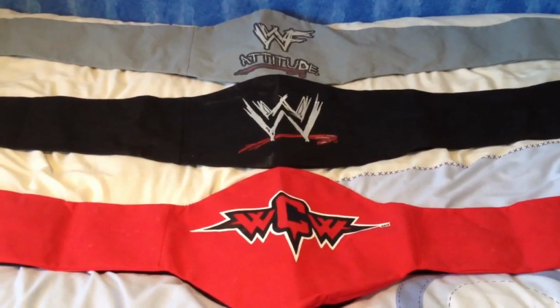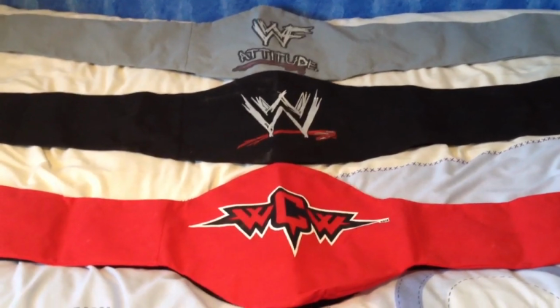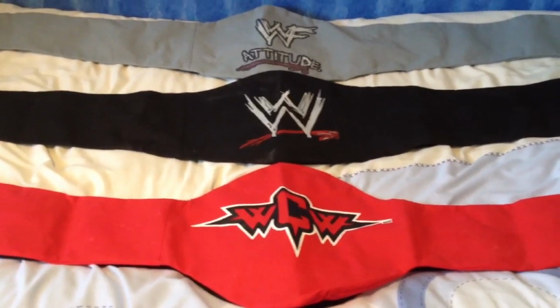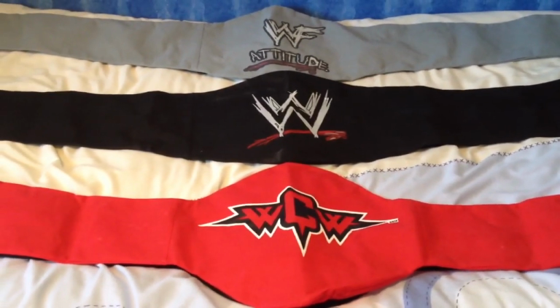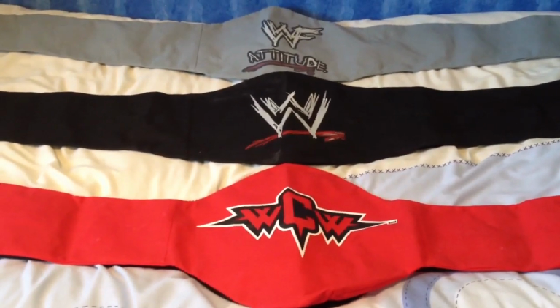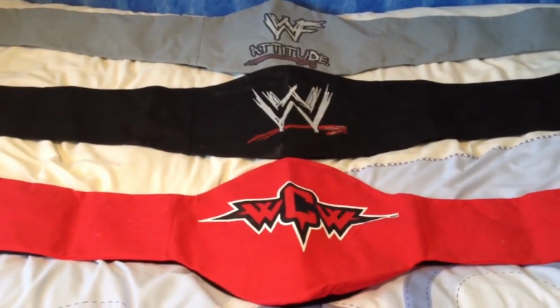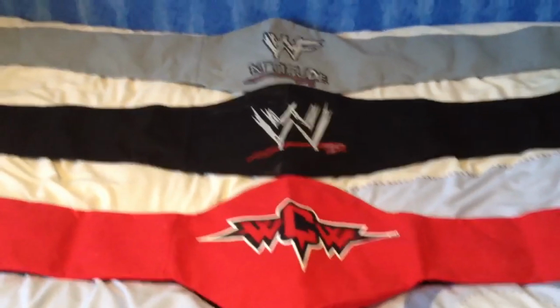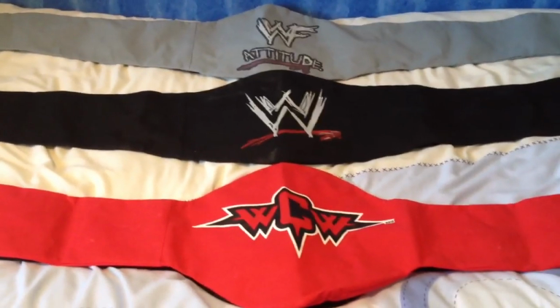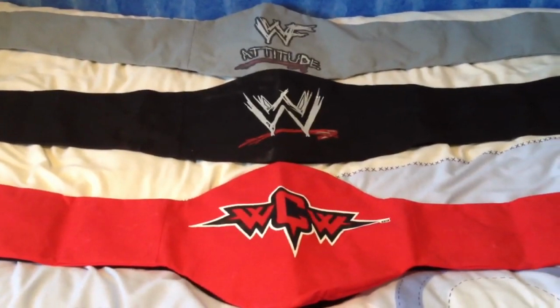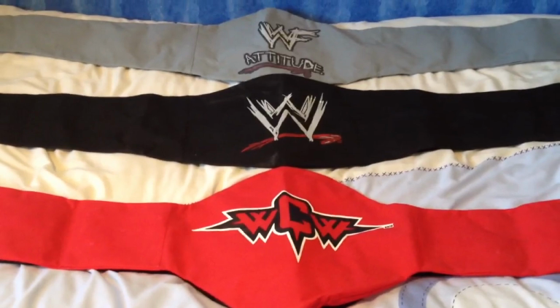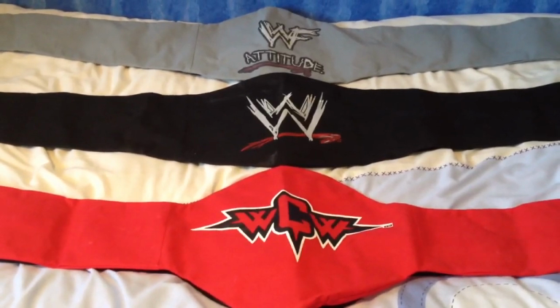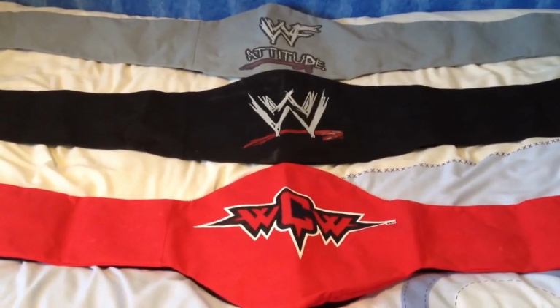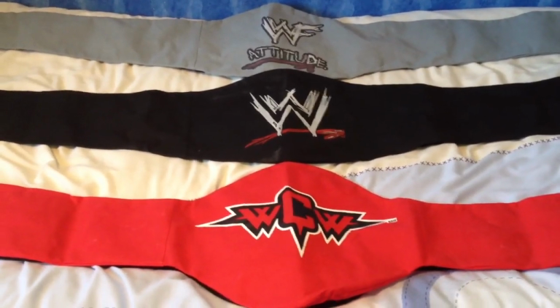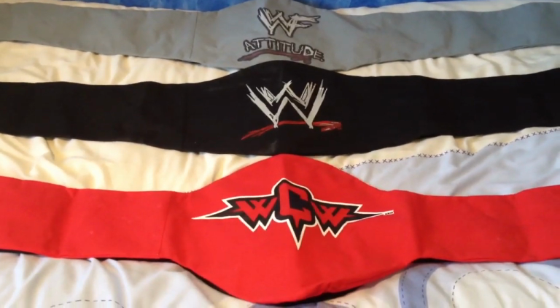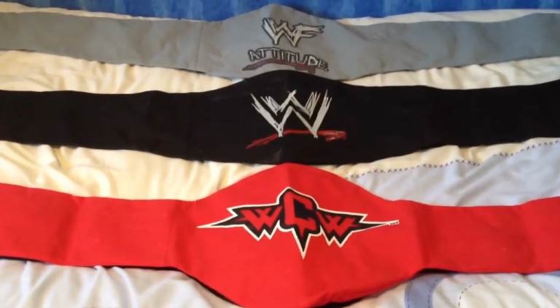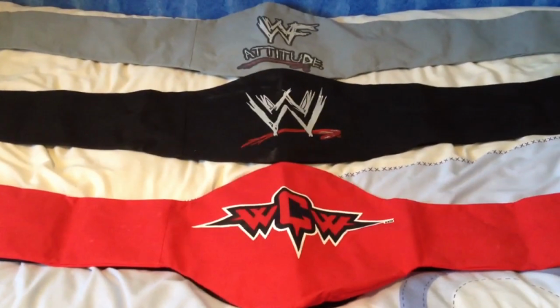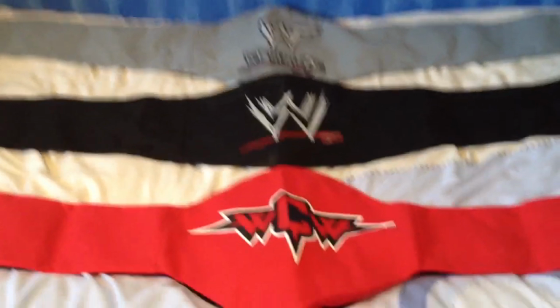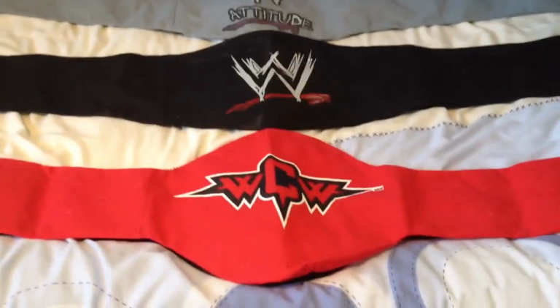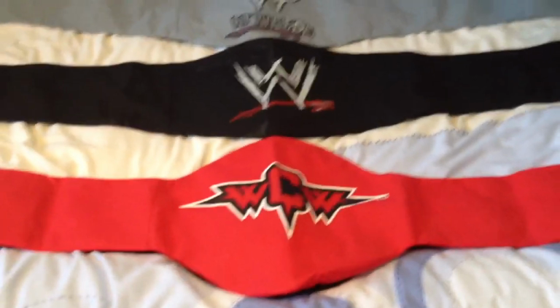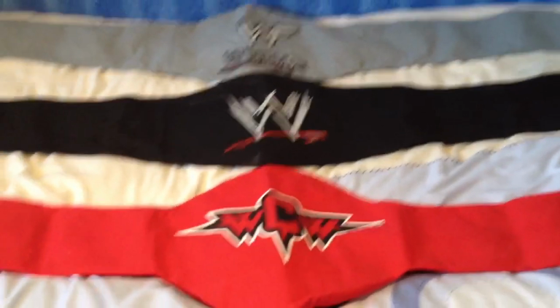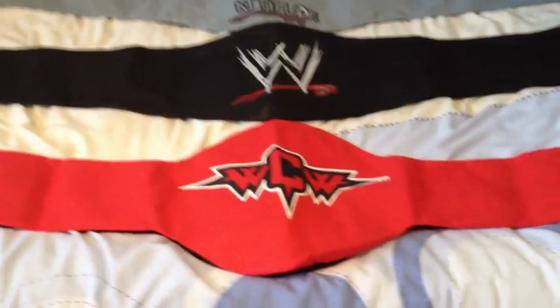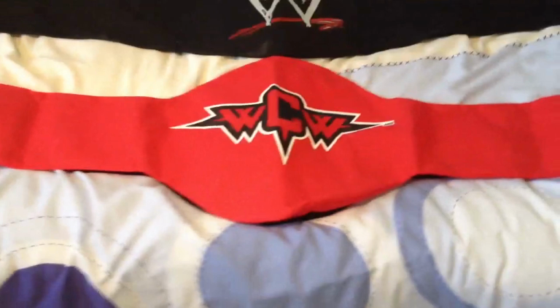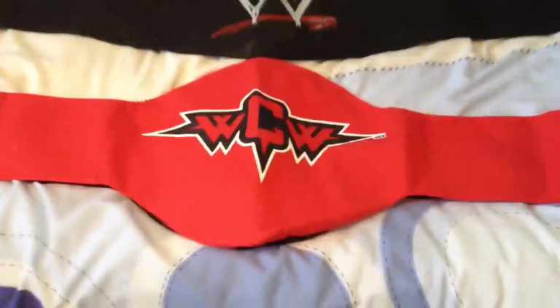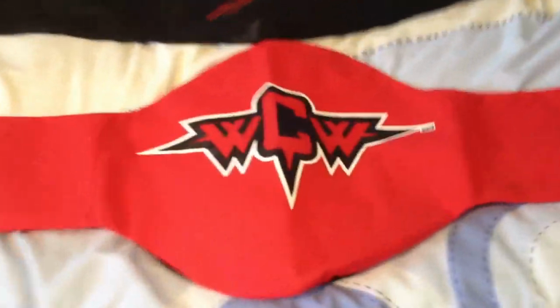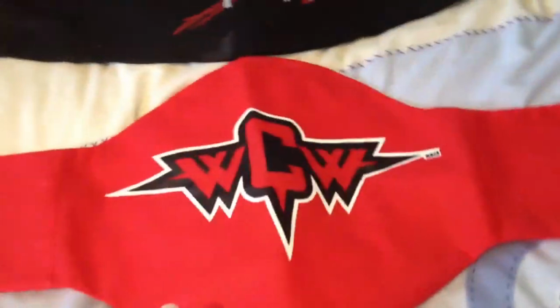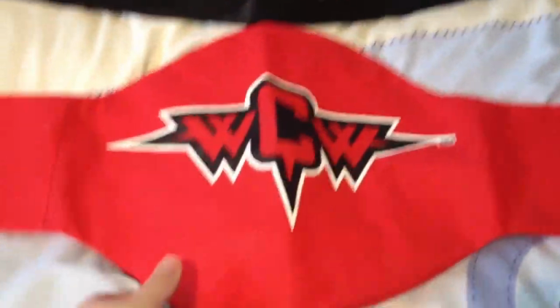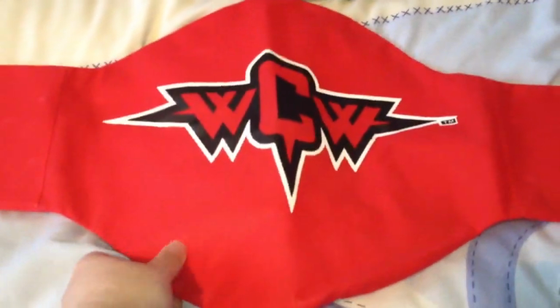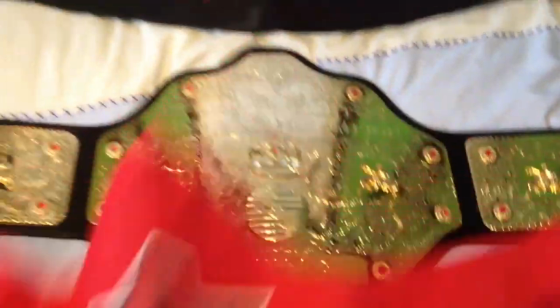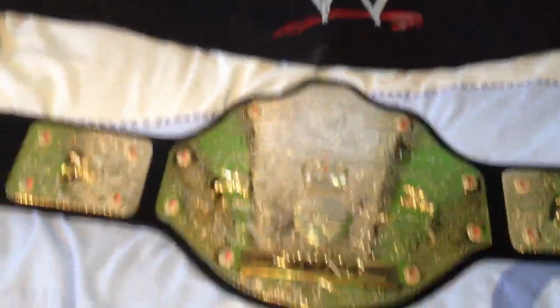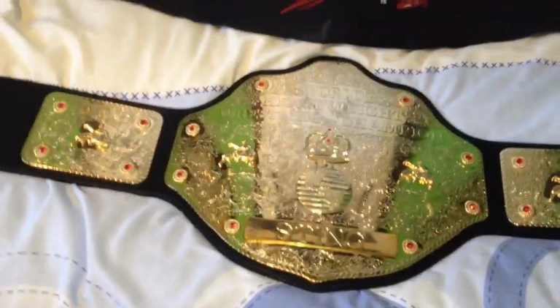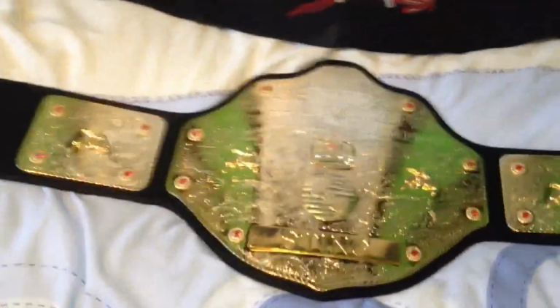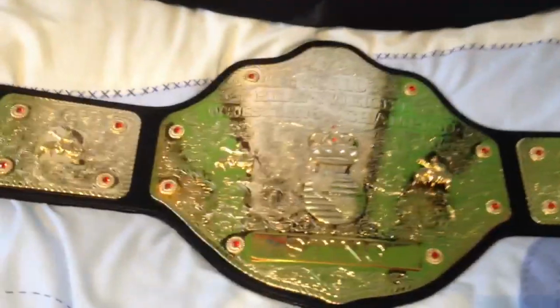Hi again, it's Pankal1985 with another video. This time I'm going to do three belts in one and here we go. We'll start off with the first one here, which is the WCW Big Gold.